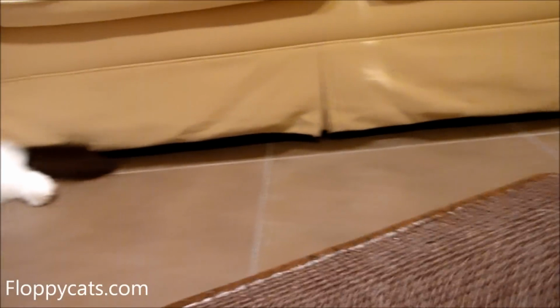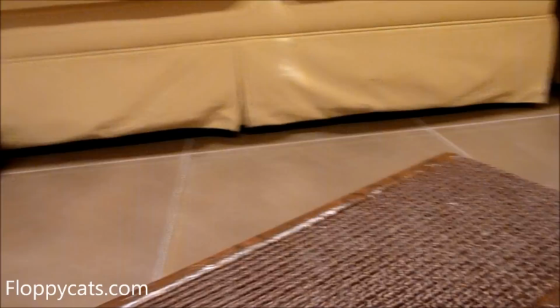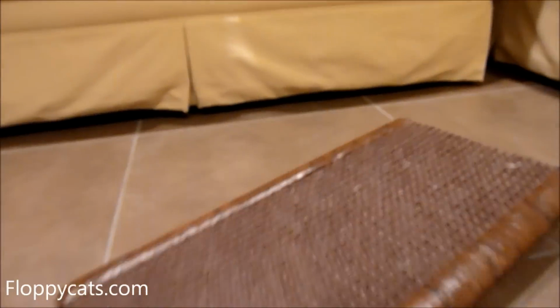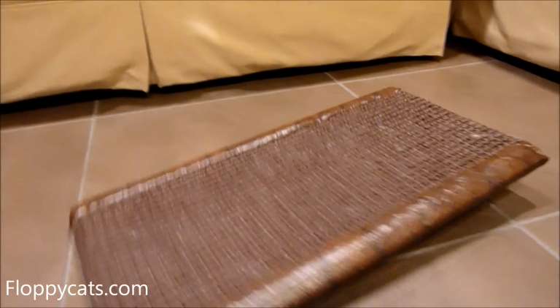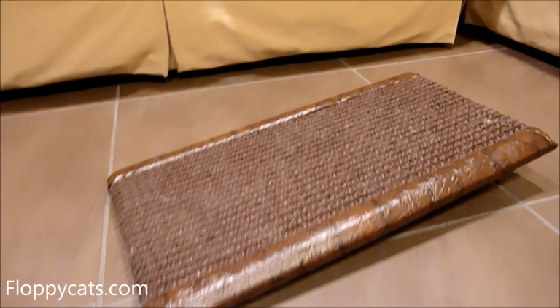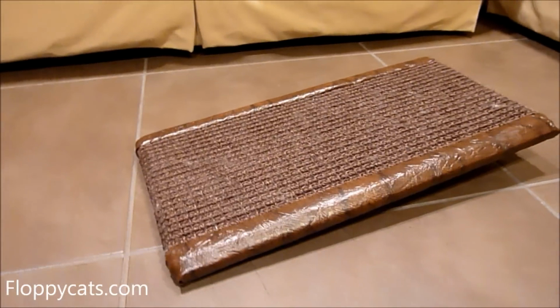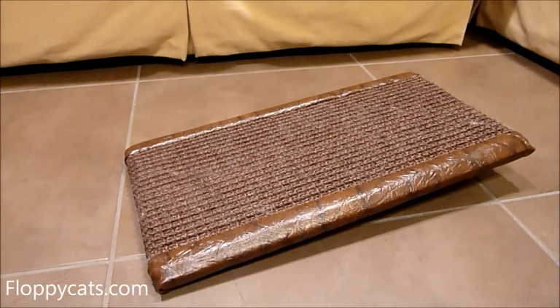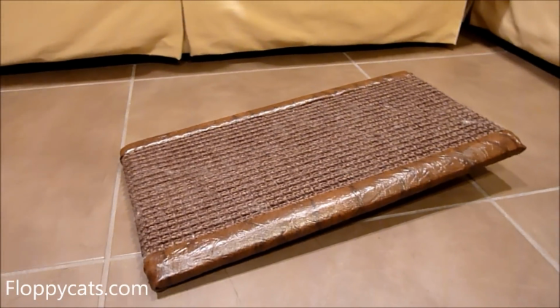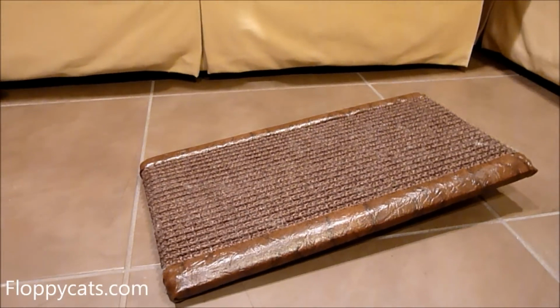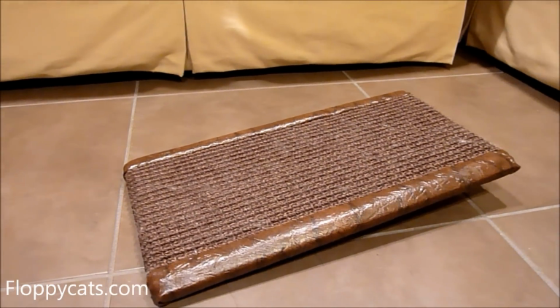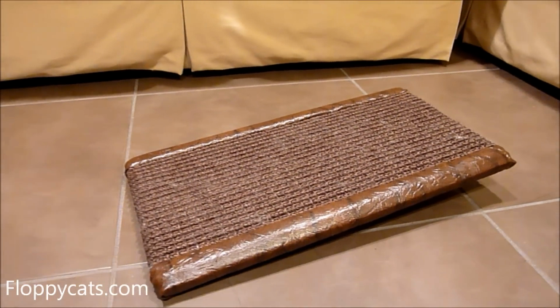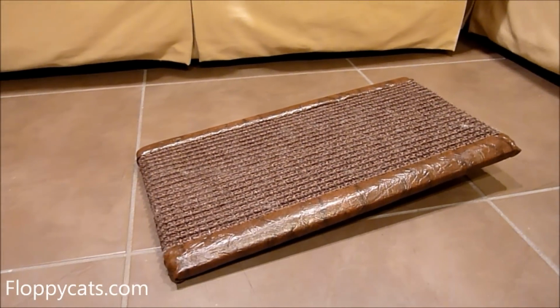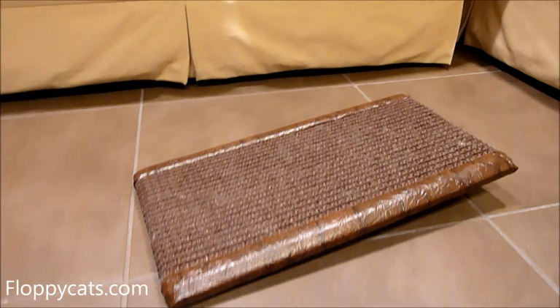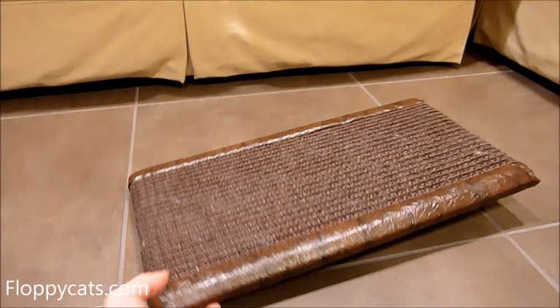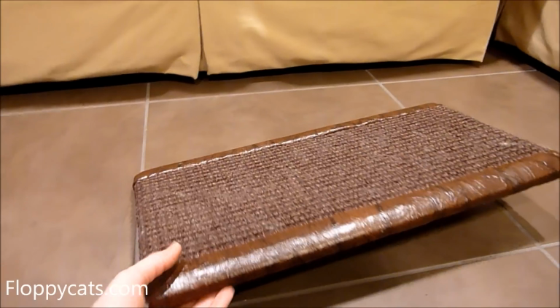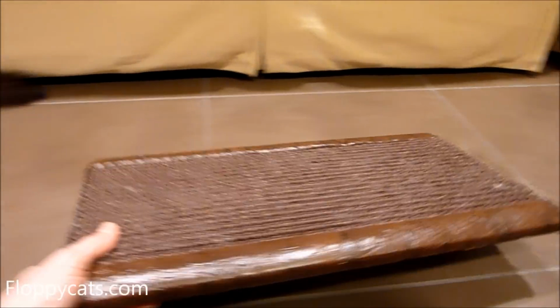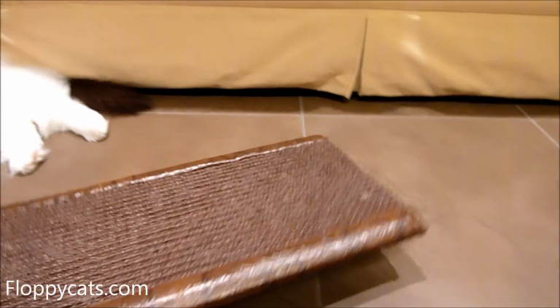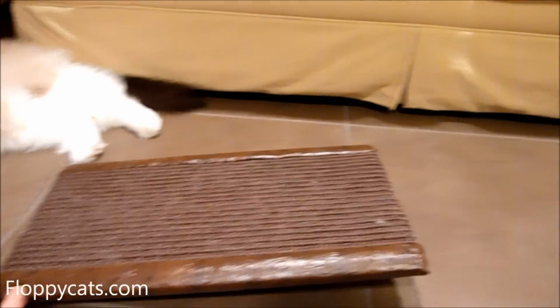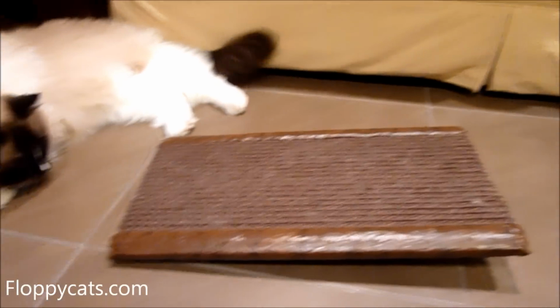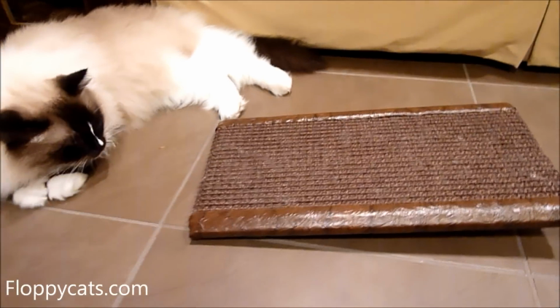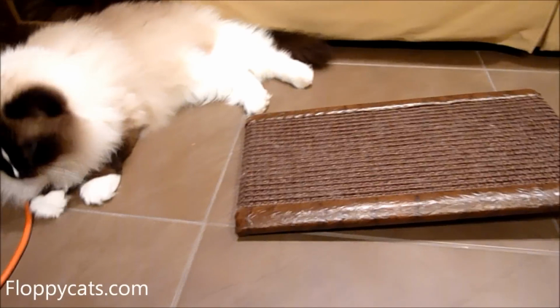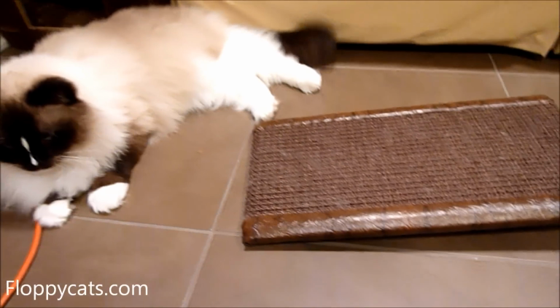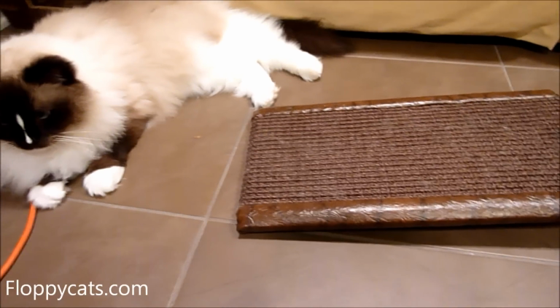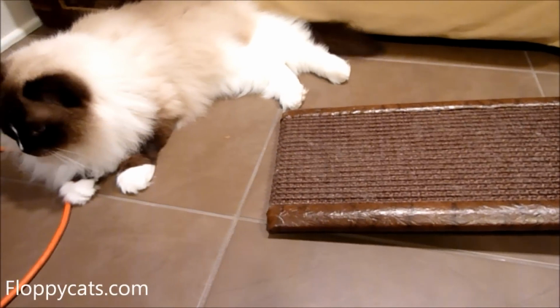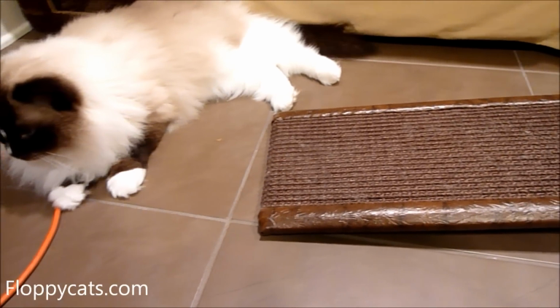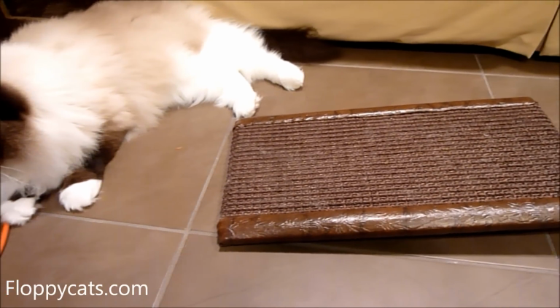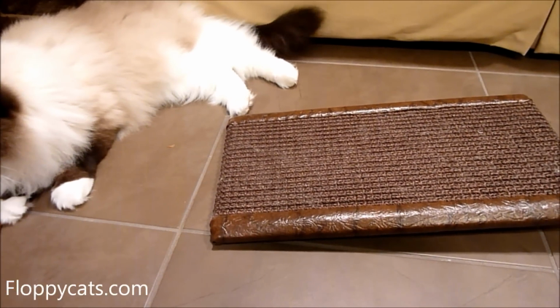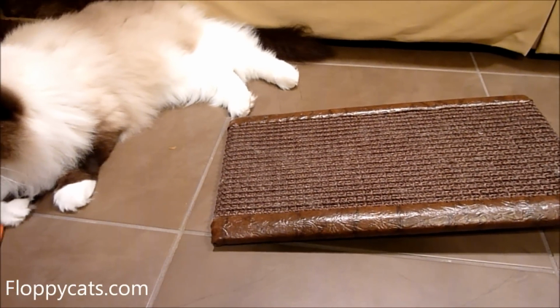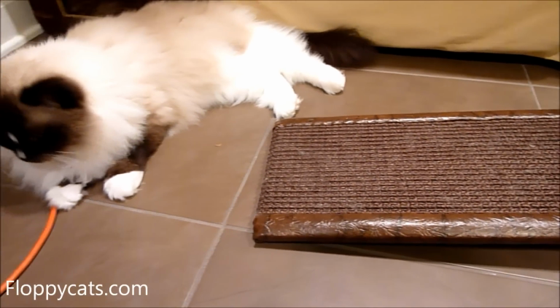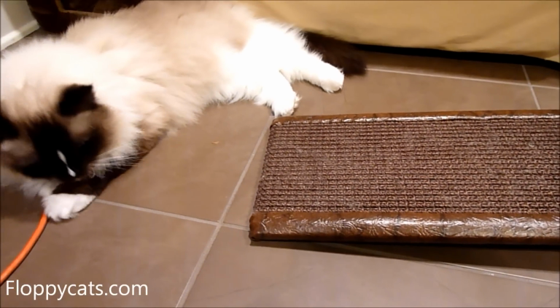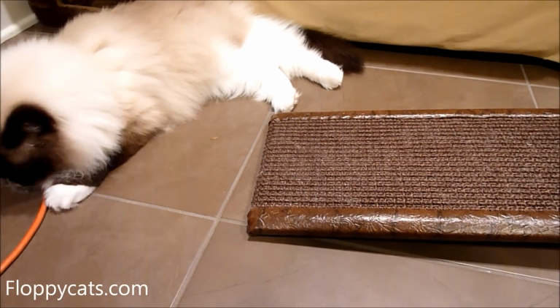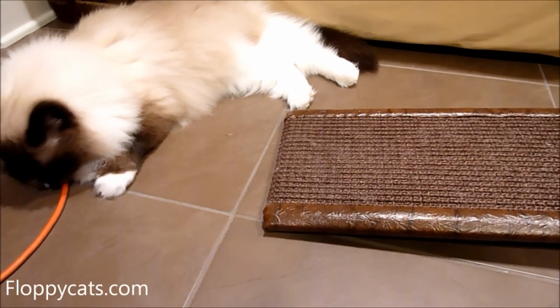It's a piece of plywood that's wrapped in sisal, and then it has this faux leather-looking material on the sides to finish it off. The cats were immediately attracted to it. To be honest, I didn't think they'd use it at all, so I was really happy to see that they liked it and have been using it.